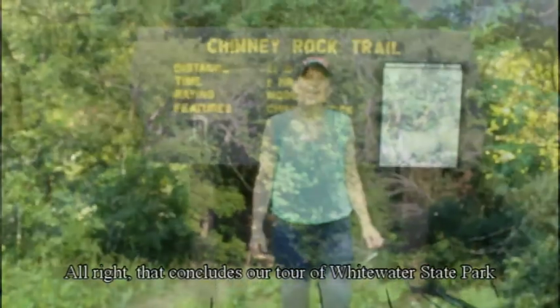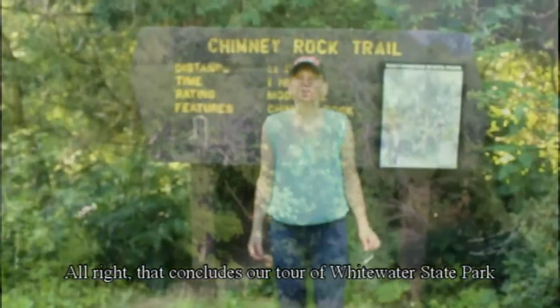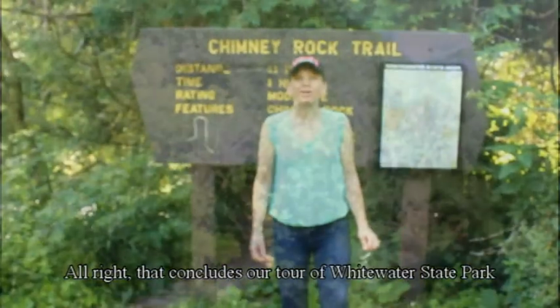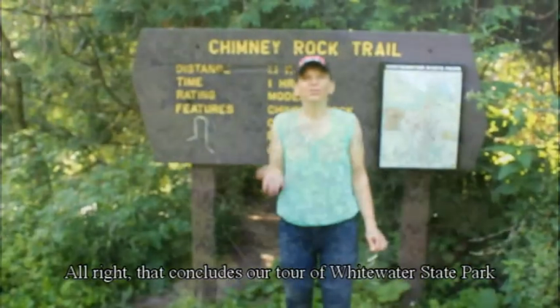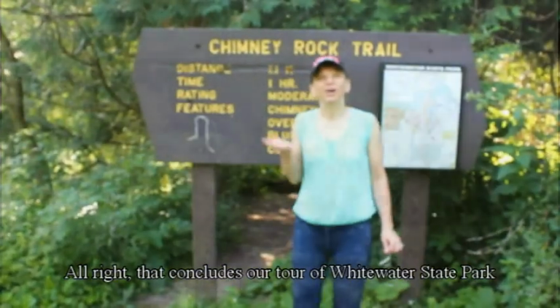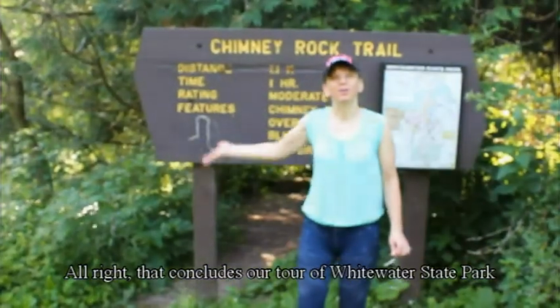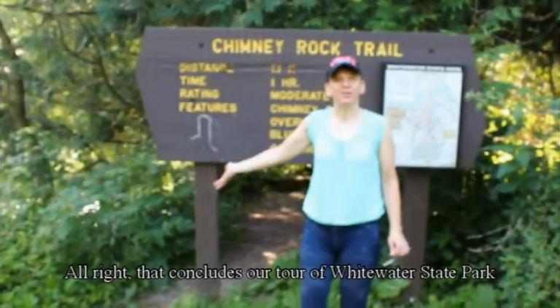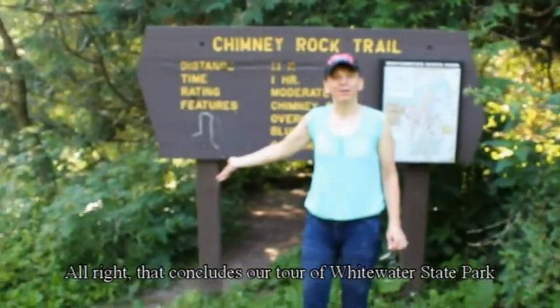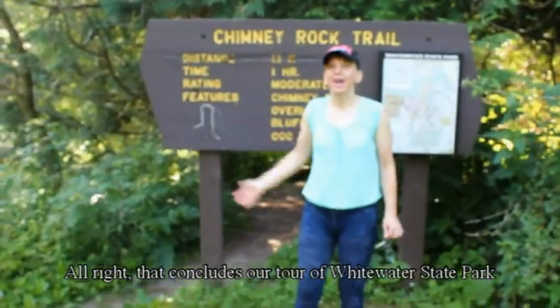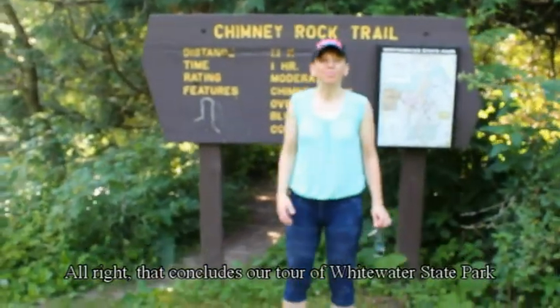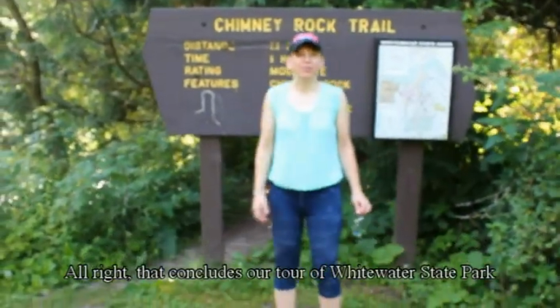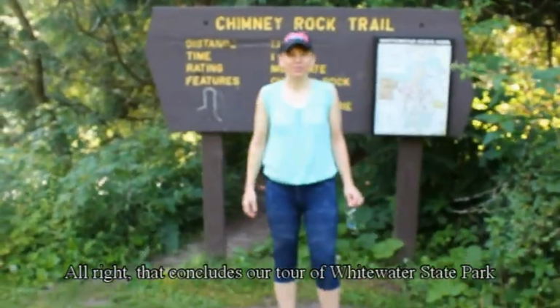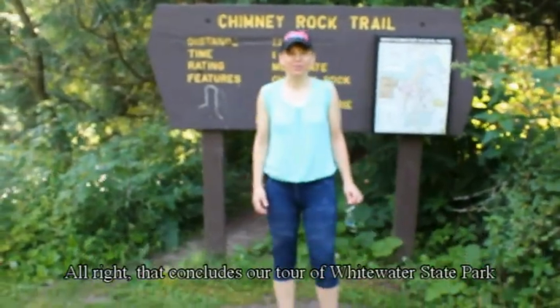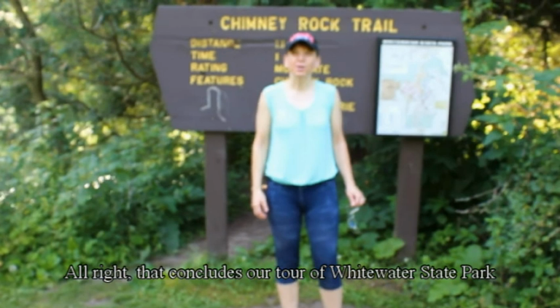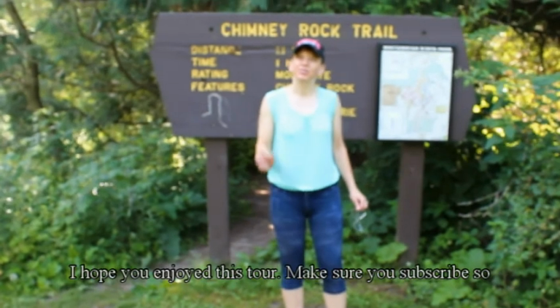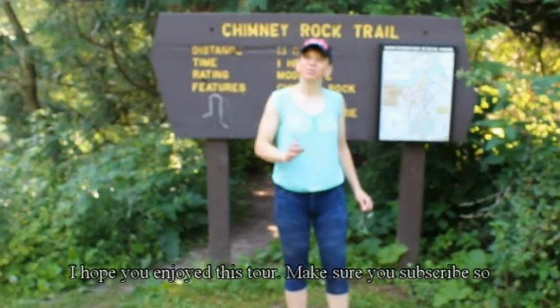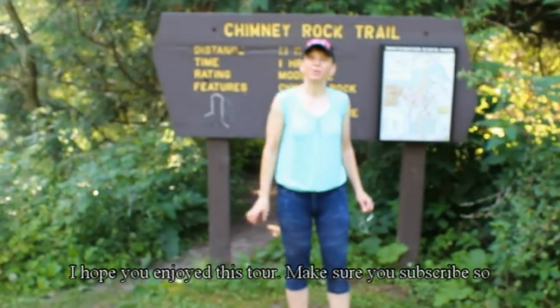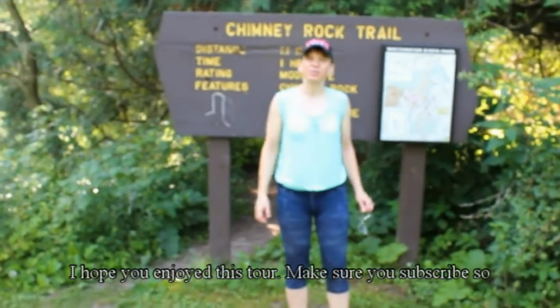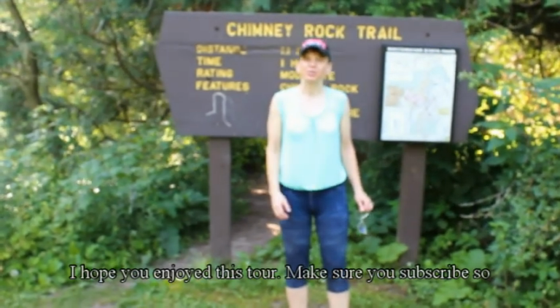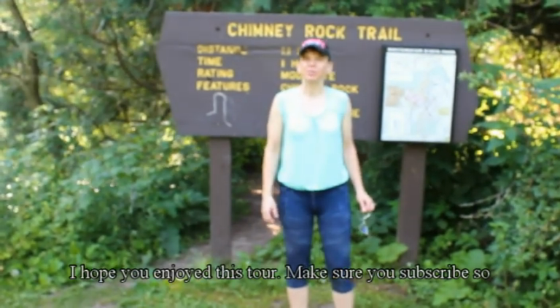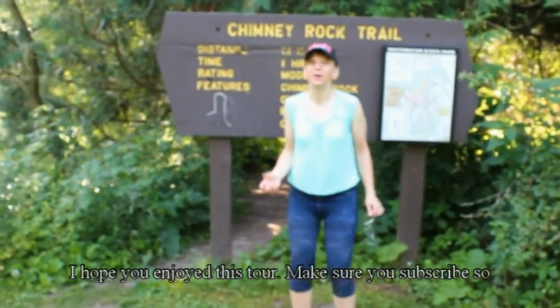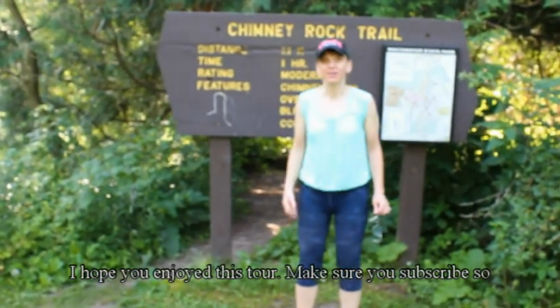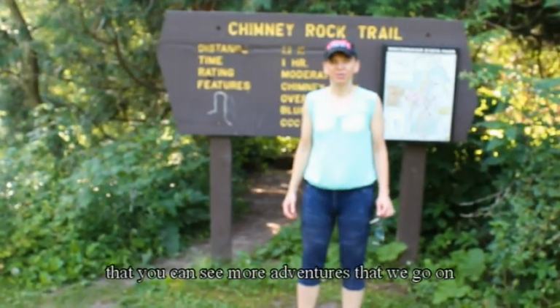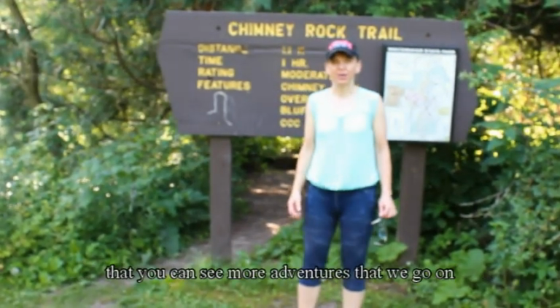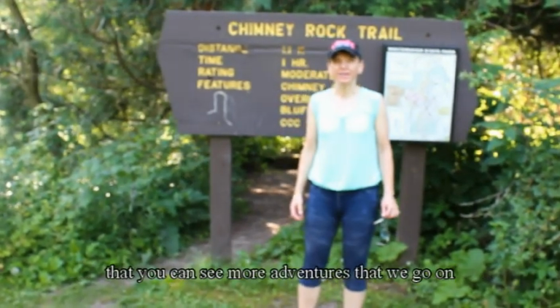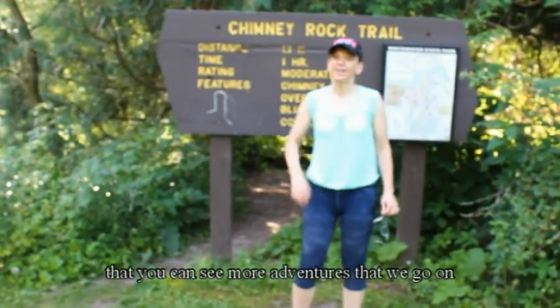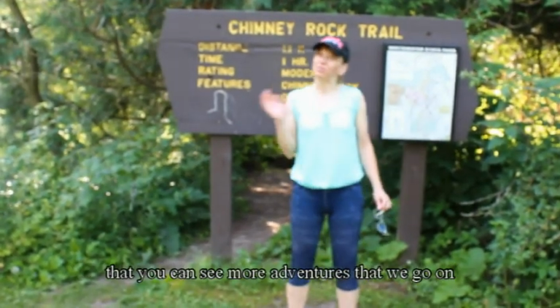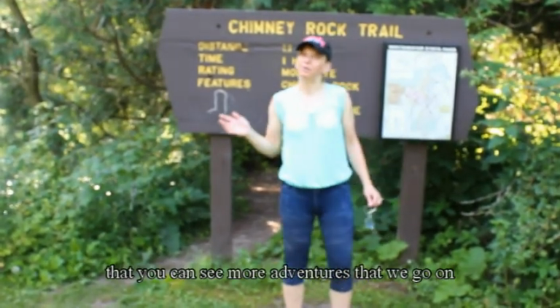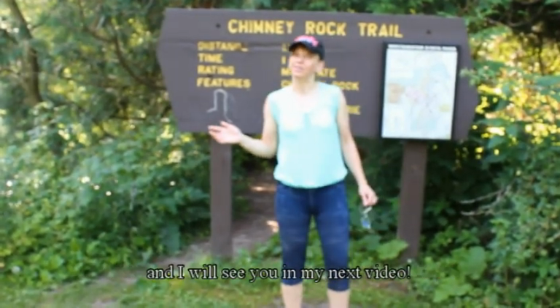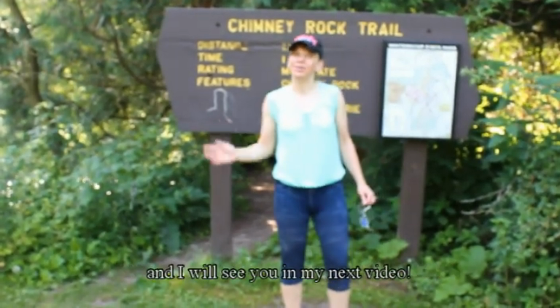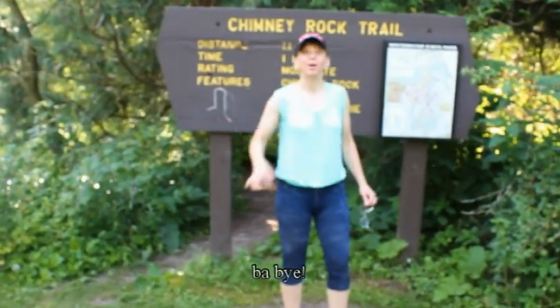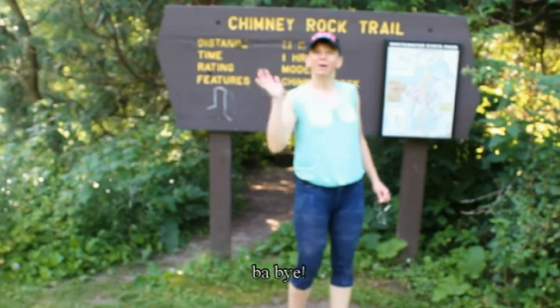That concludes our tour of Whitewater State Park. I hope you enjoyed this tour. Make sure you subscribe so that you can see more adventures that we go on, and I will see you in my next video. Bye-bye!